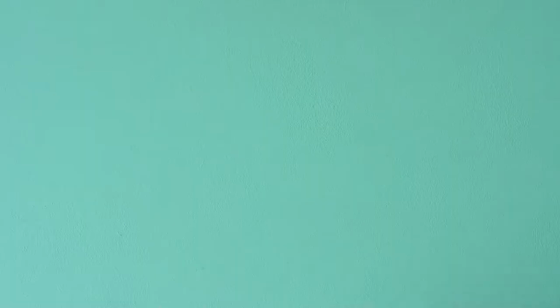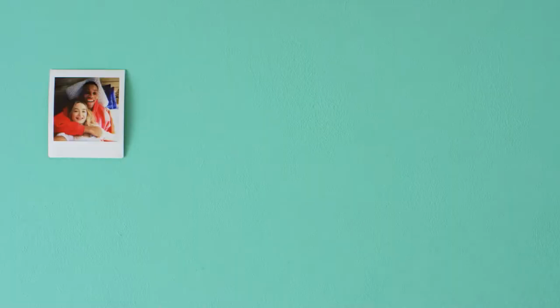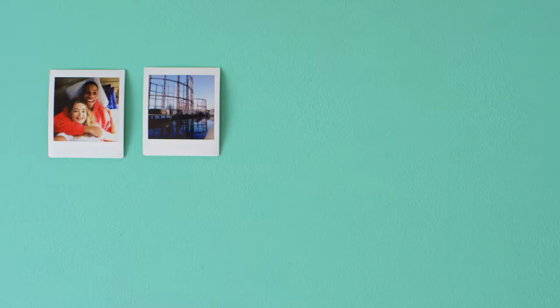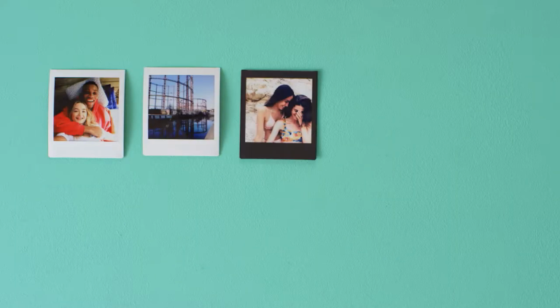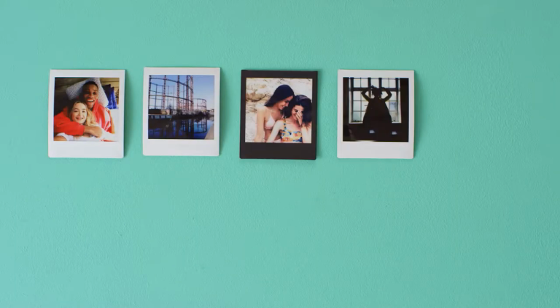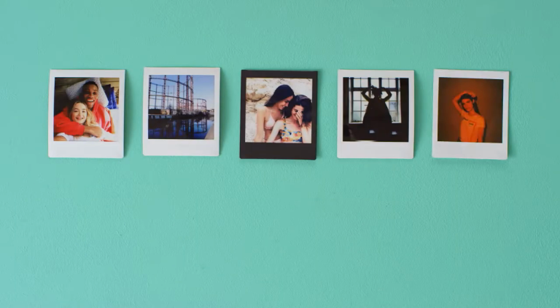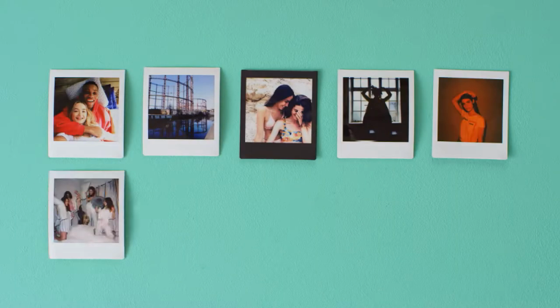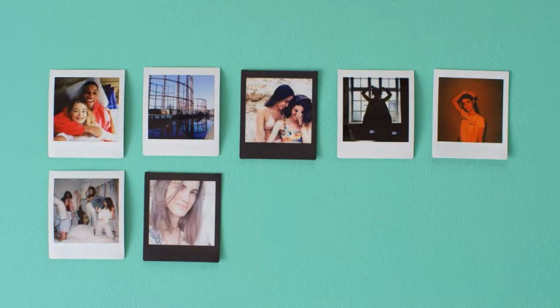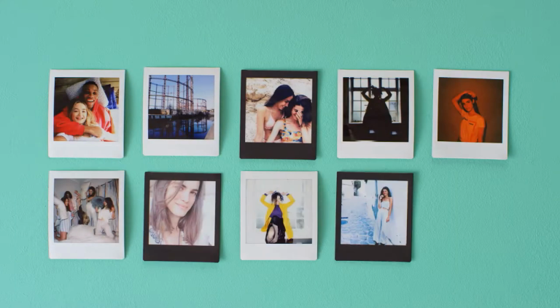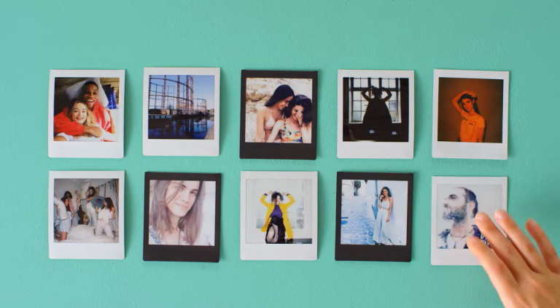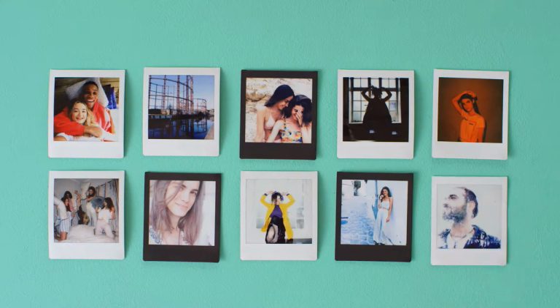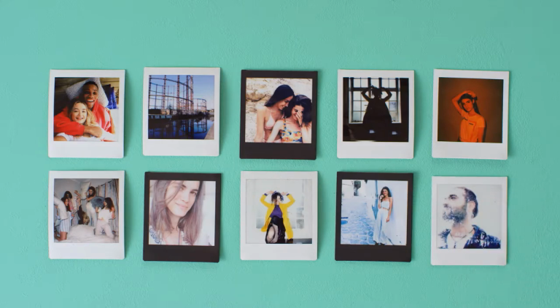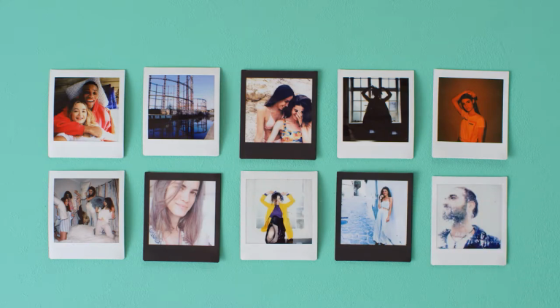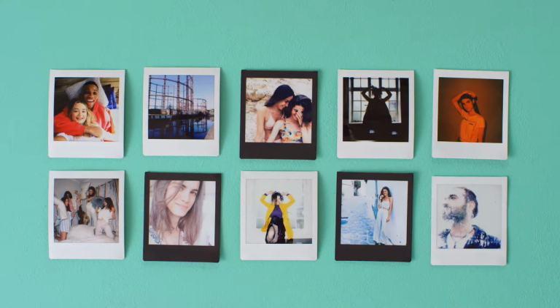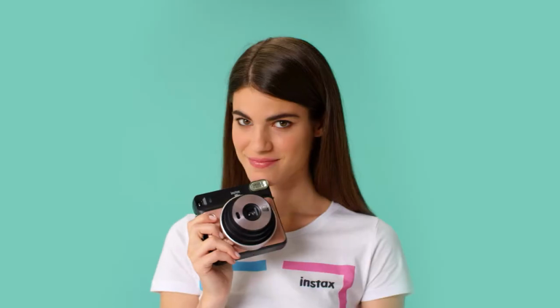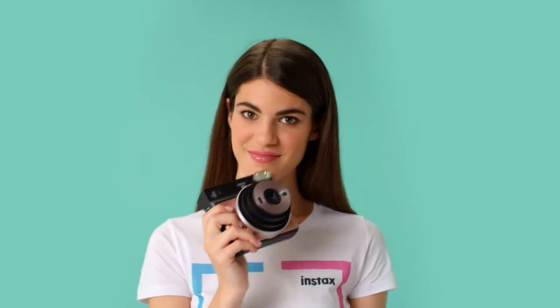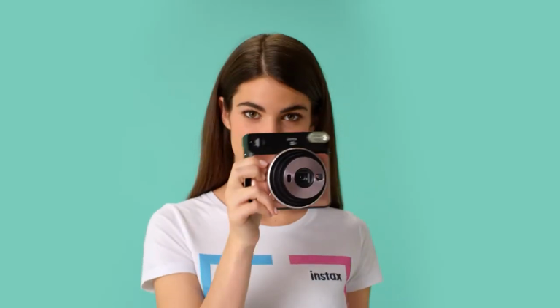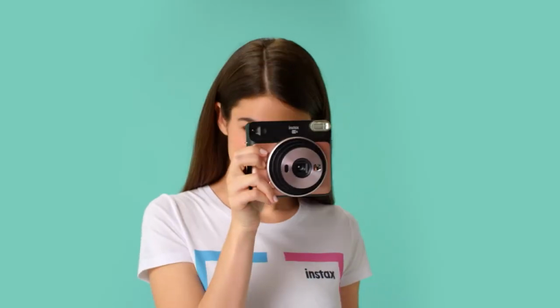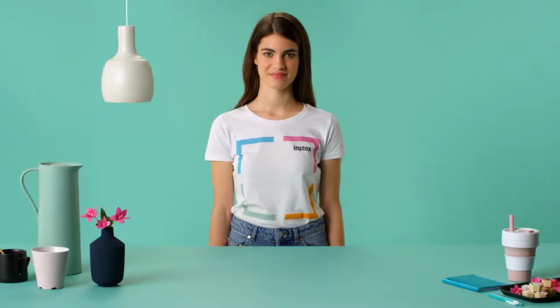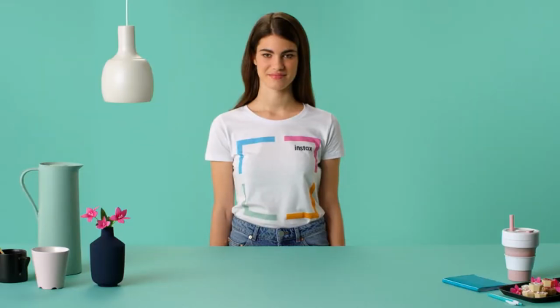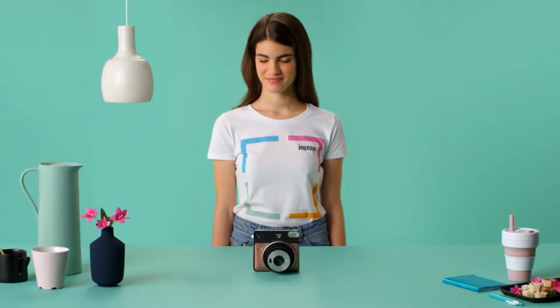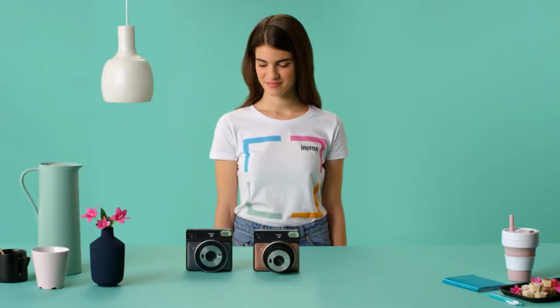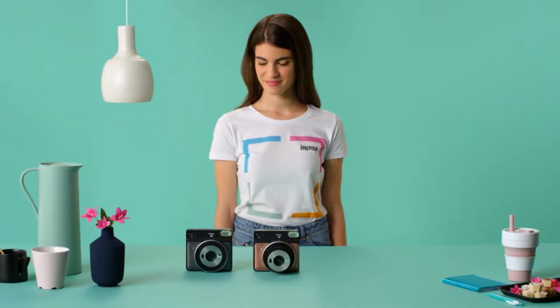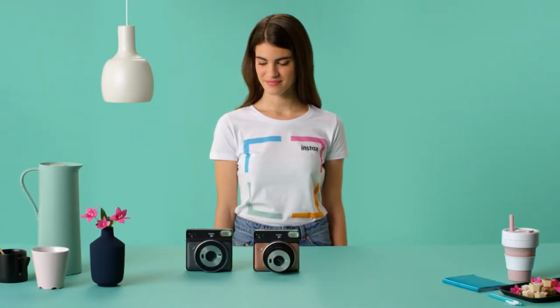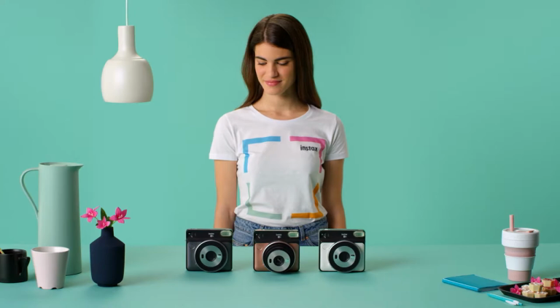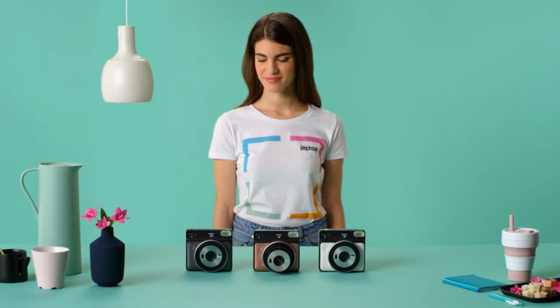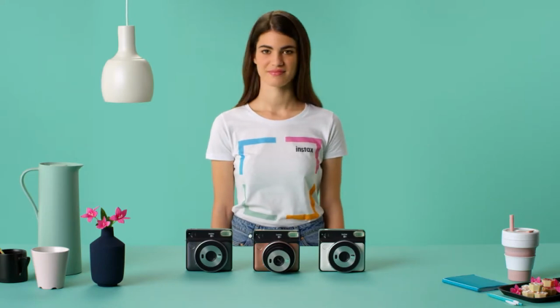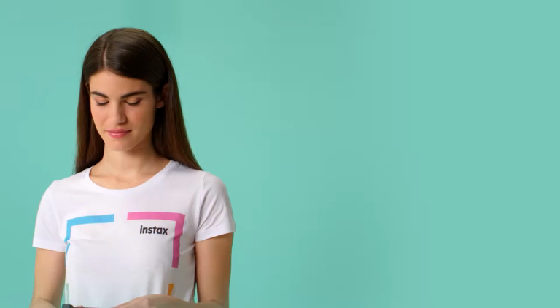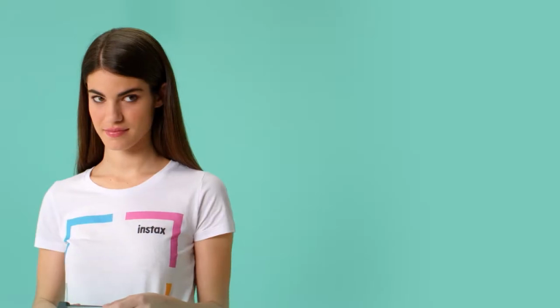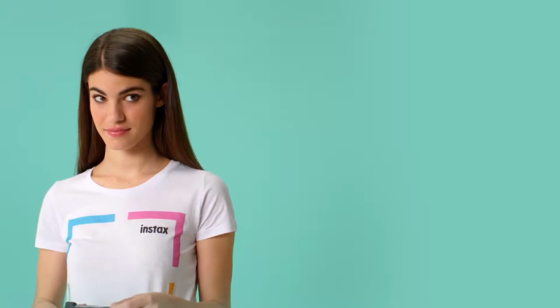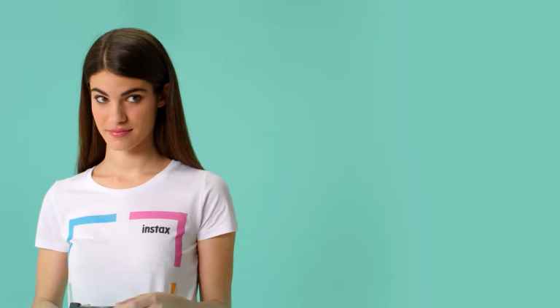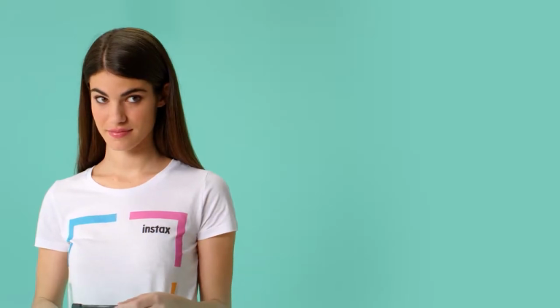It gives you arty square shots with a neat border in seconds. Choose from three colours: blush gold, graphite grey or pearl white. Tough decision, I know.